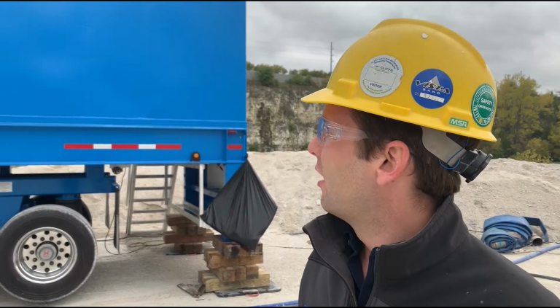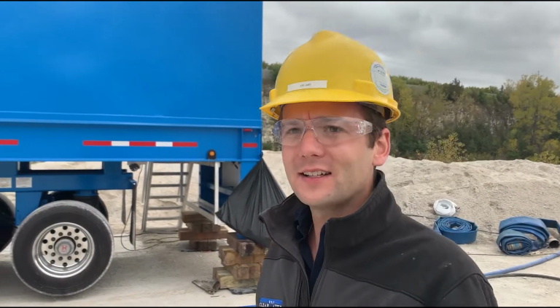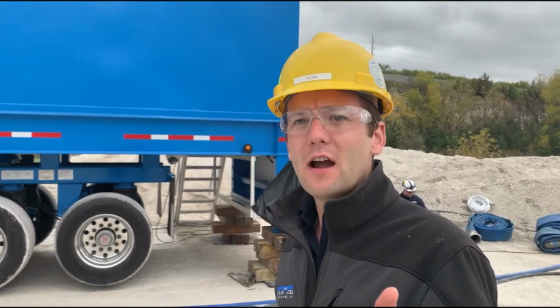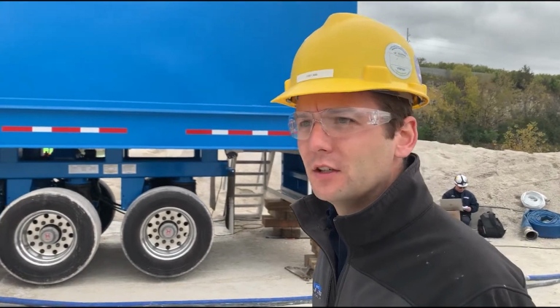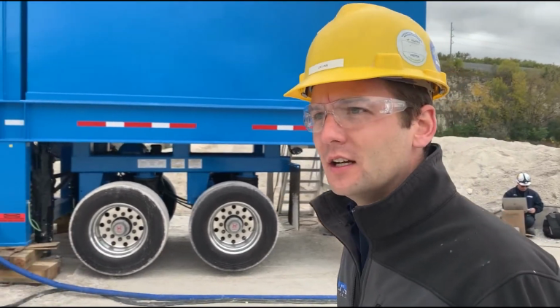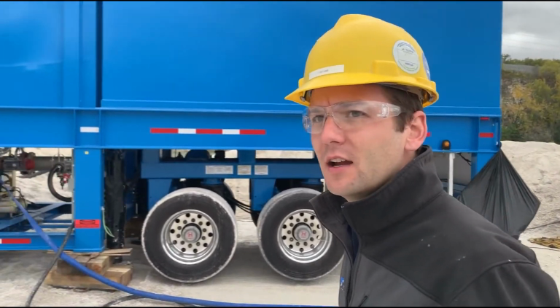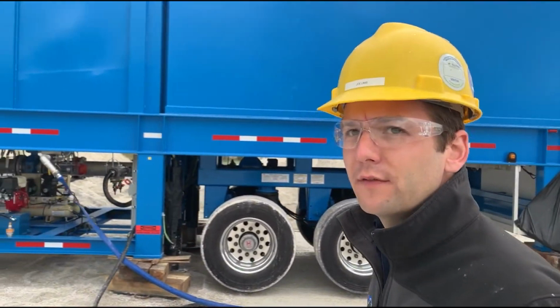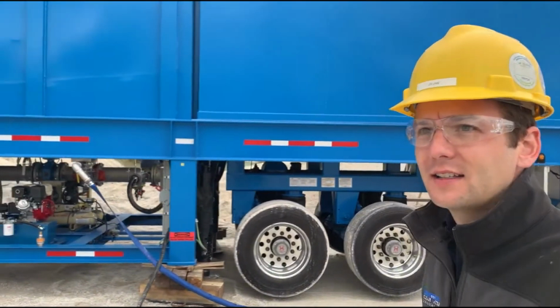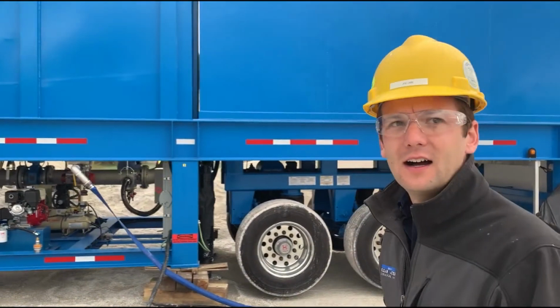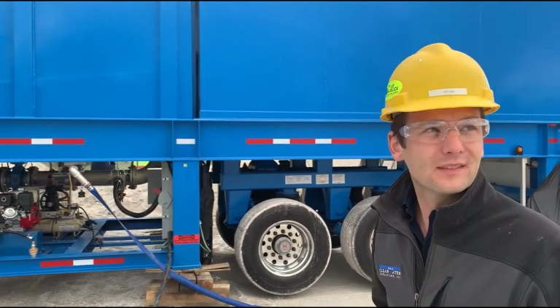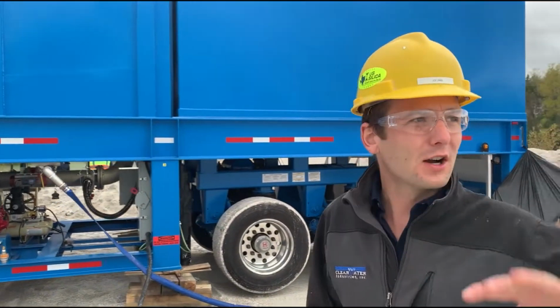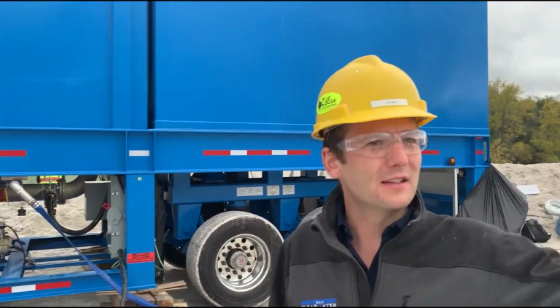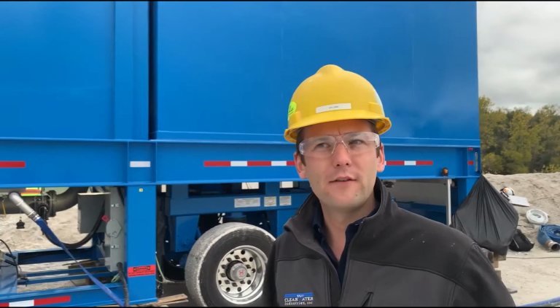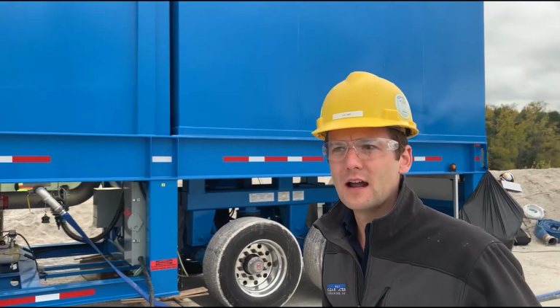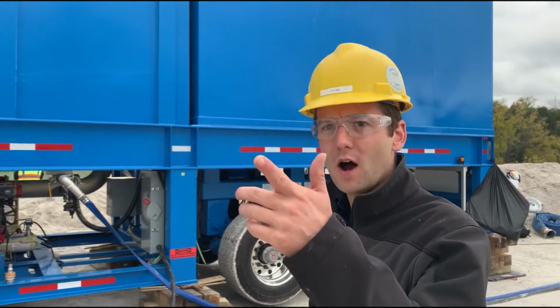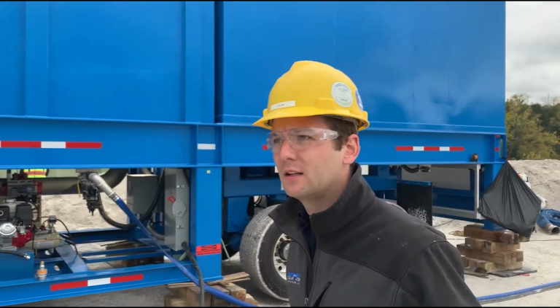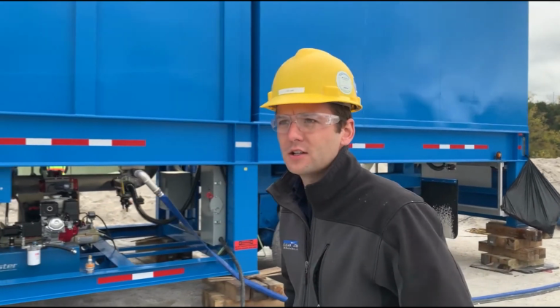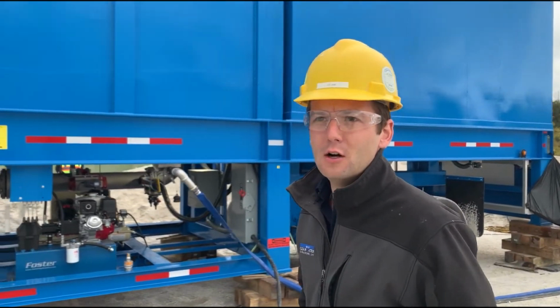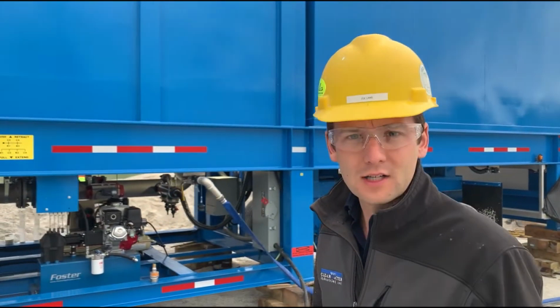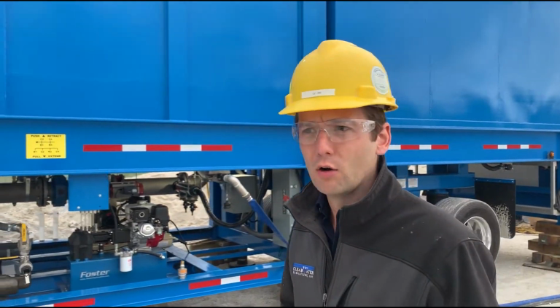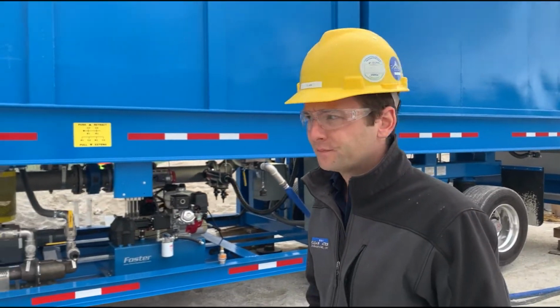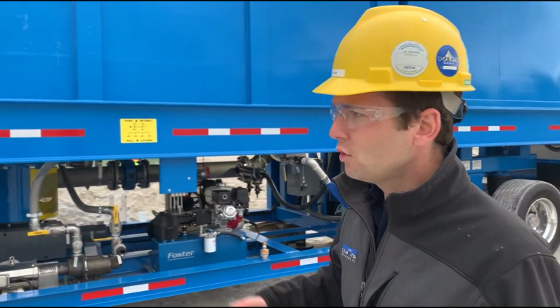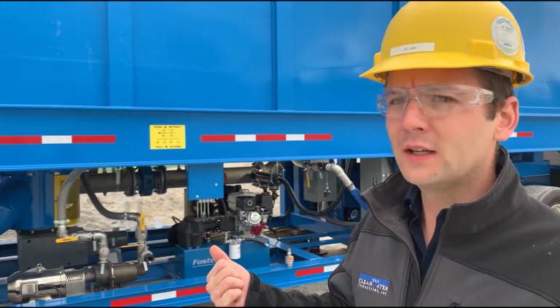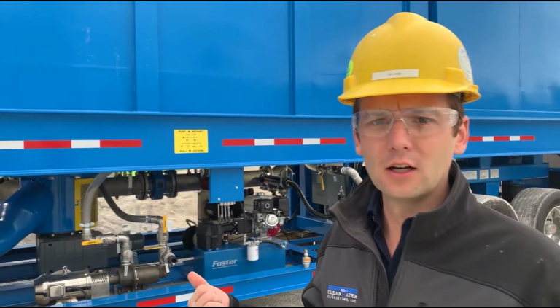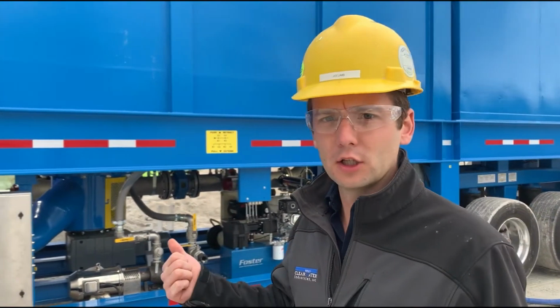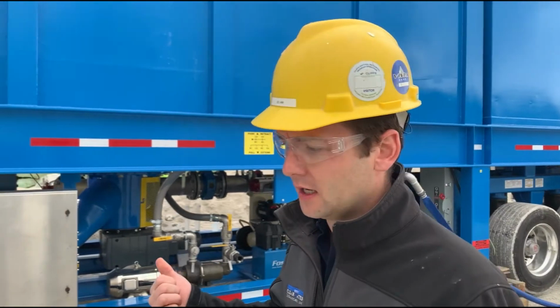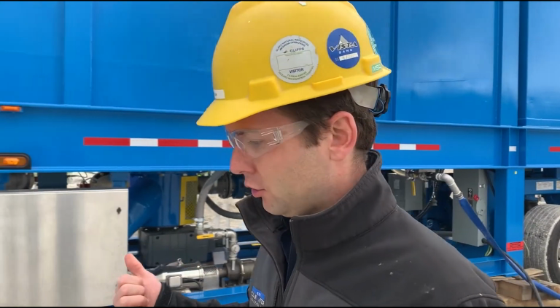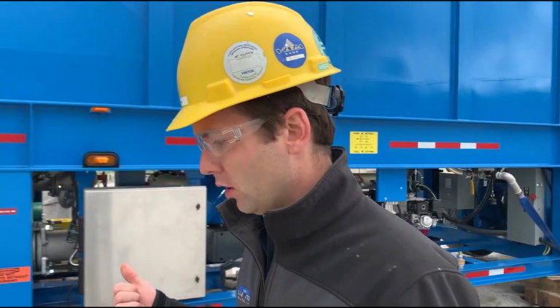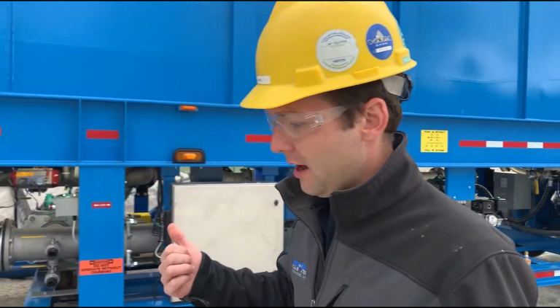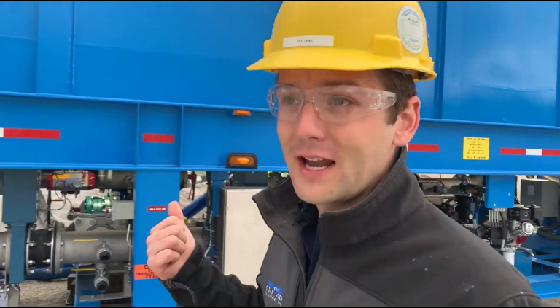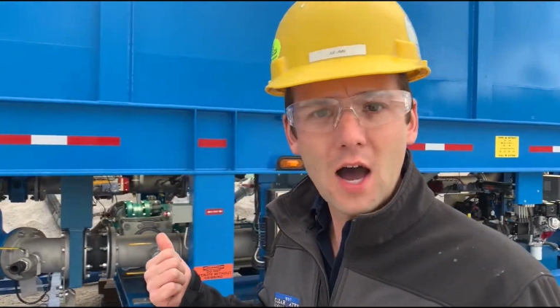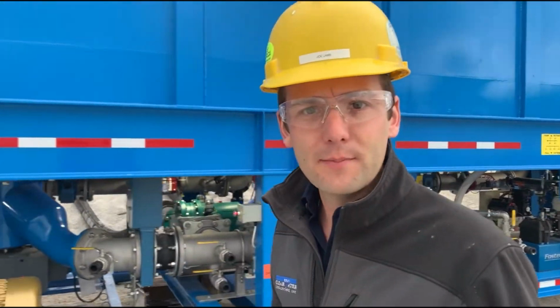We're out at a sand and gravel facility today. We've got a crush plant that does 1,200 ton an hour, and the wash plant here does 400 ton an hour. We're peeling off a little bit of slurry to create clean water and thick mud.